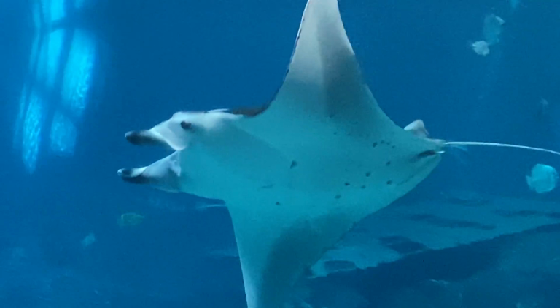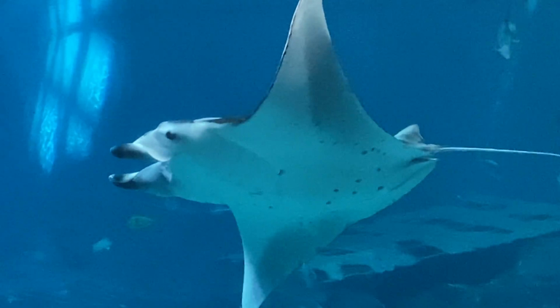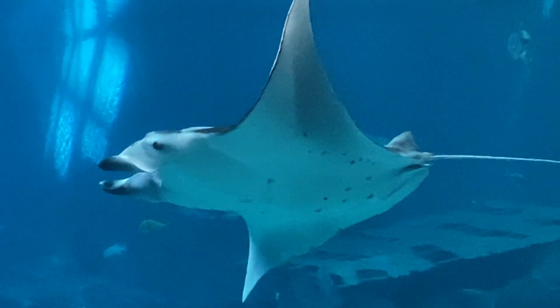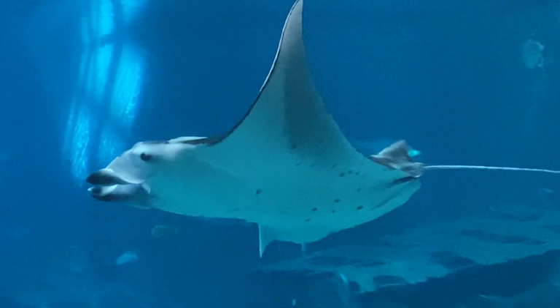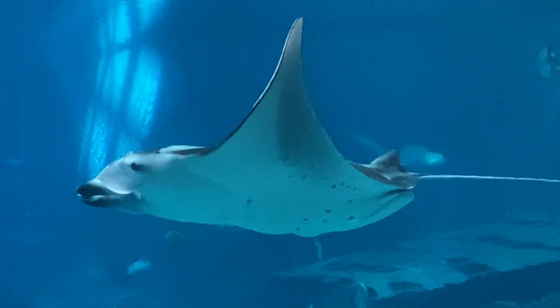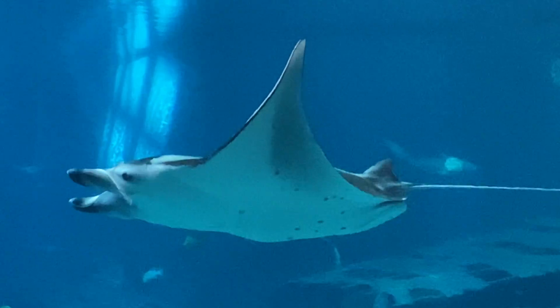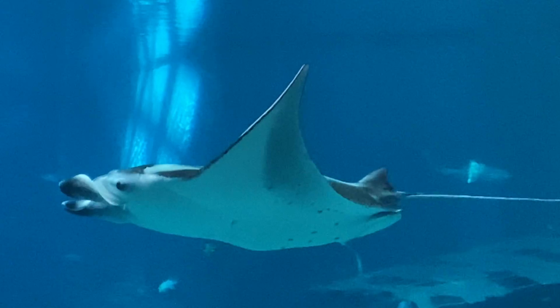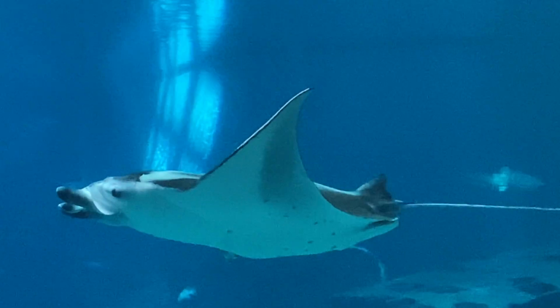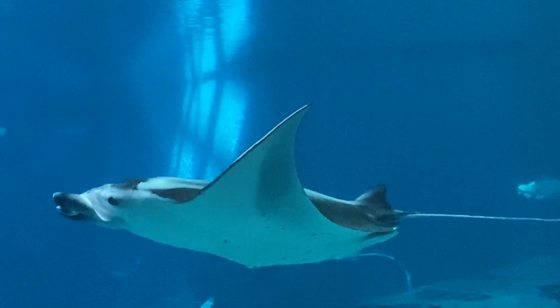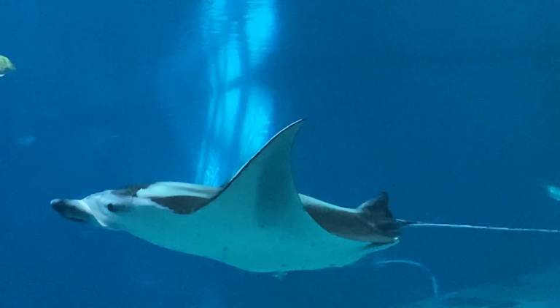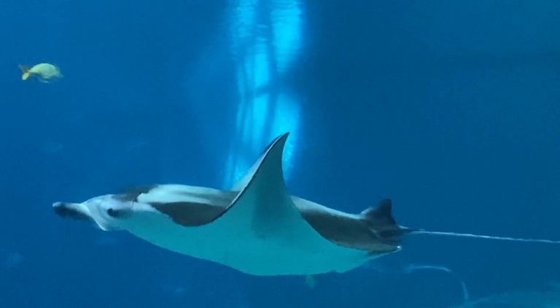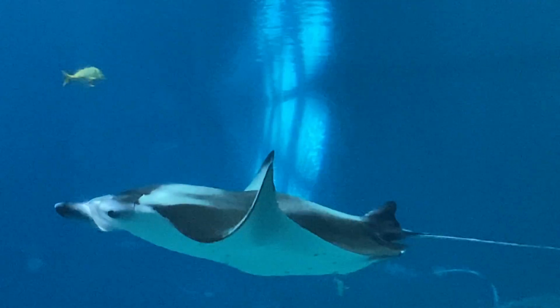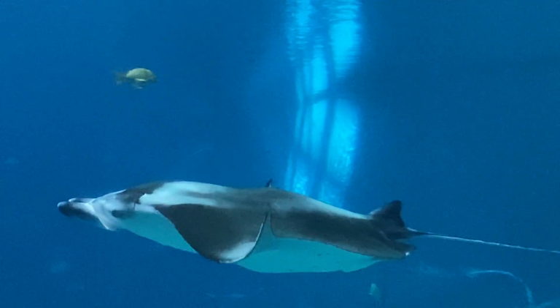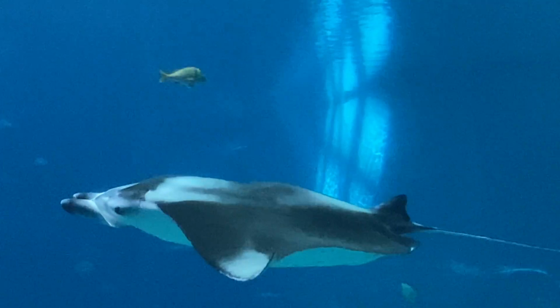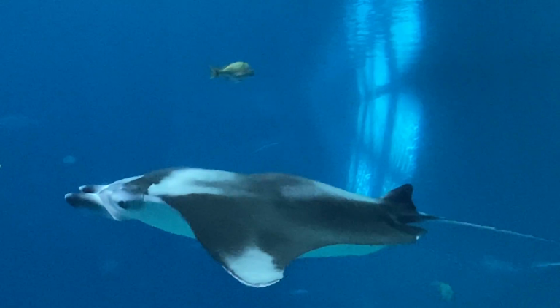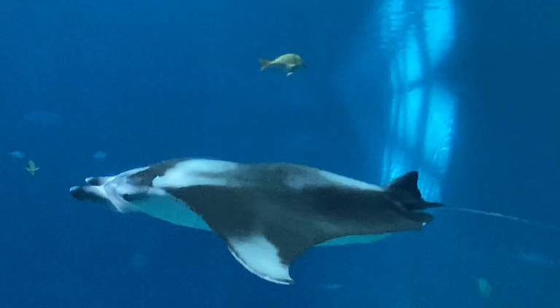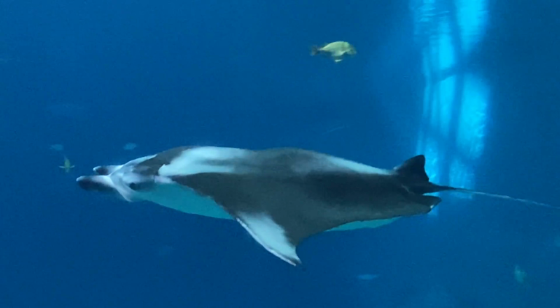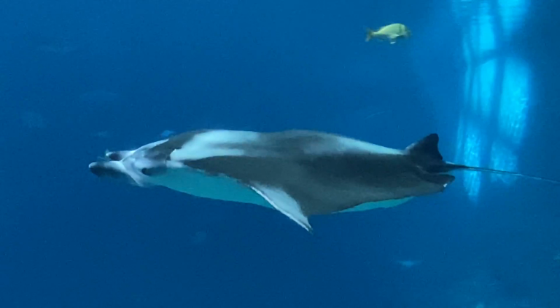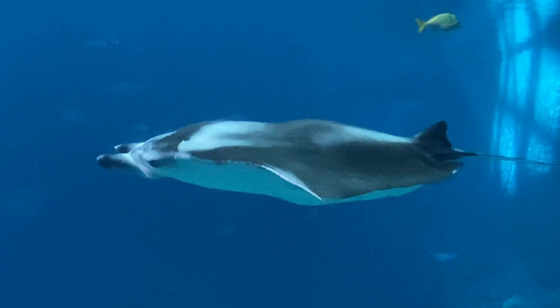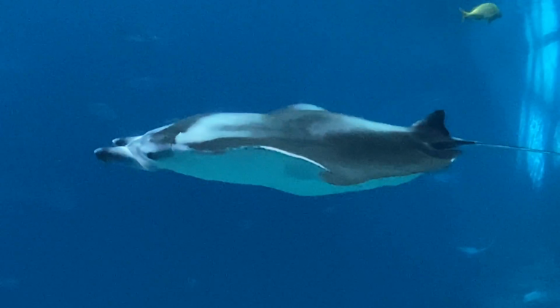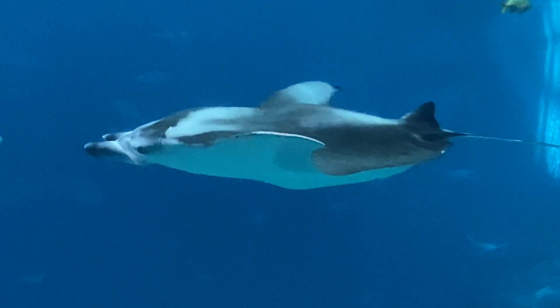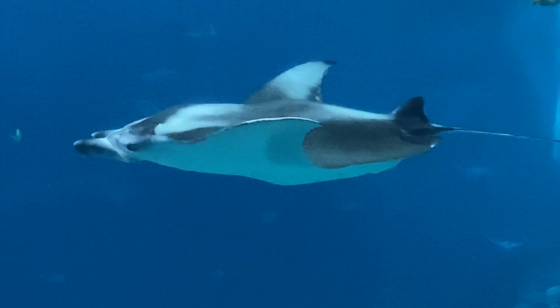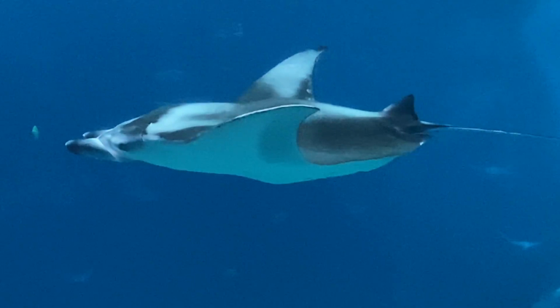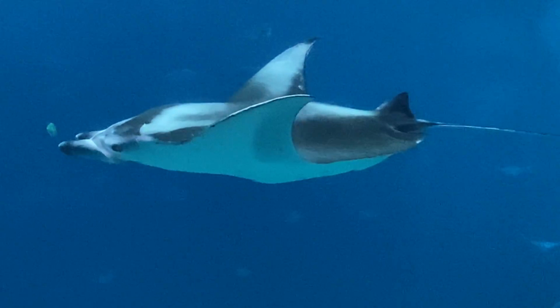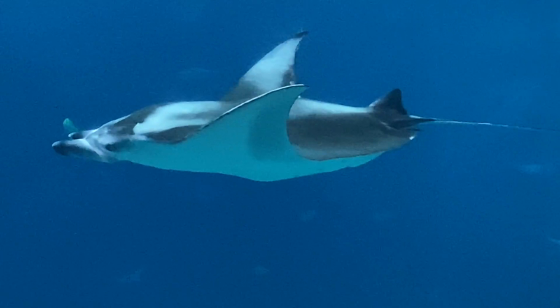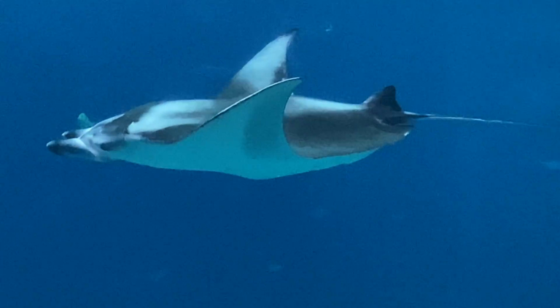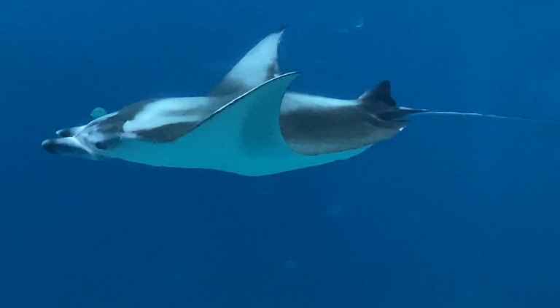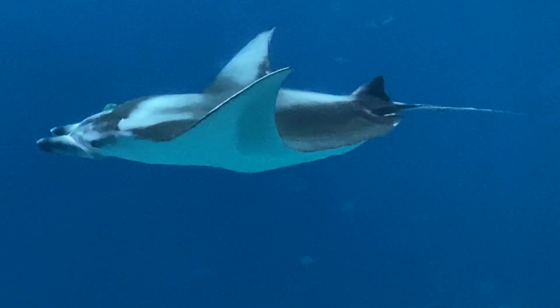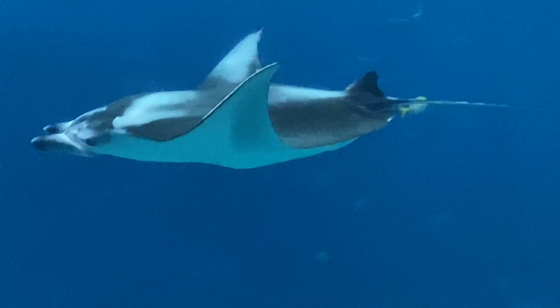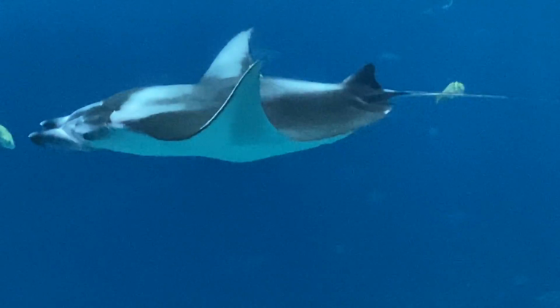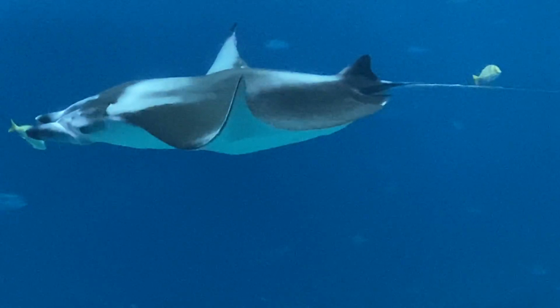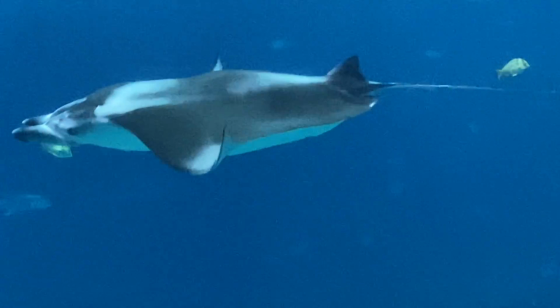Also in this exhibit today is Tank the Green Sea Turtle. If you can see, Tank is floating. He is descending down towards the center of the screen.